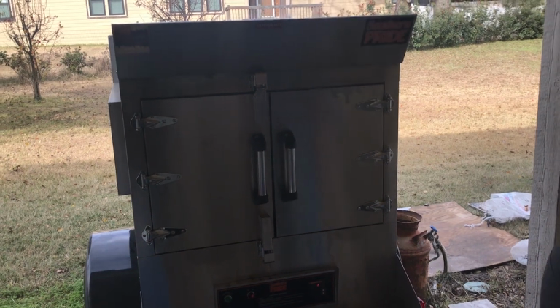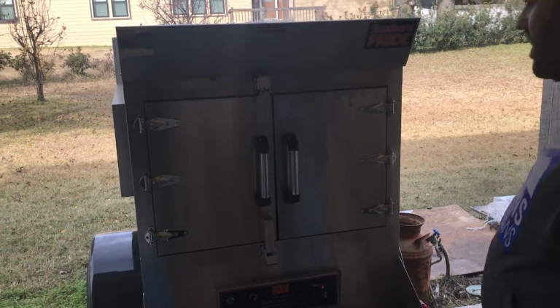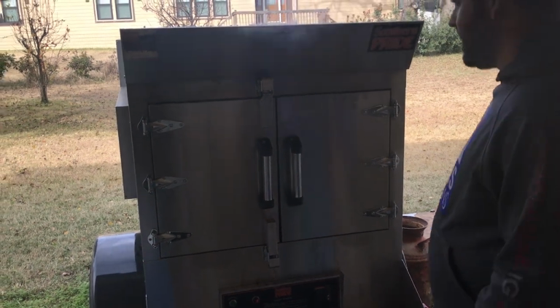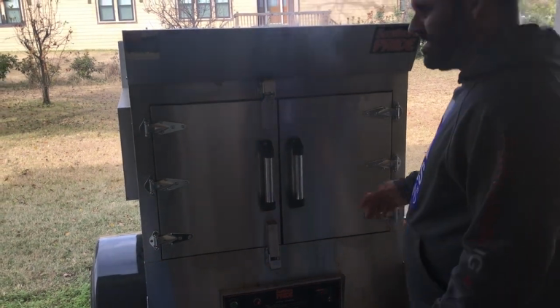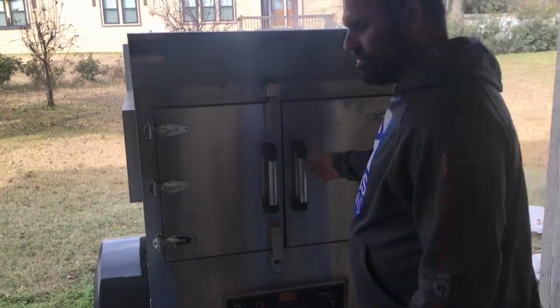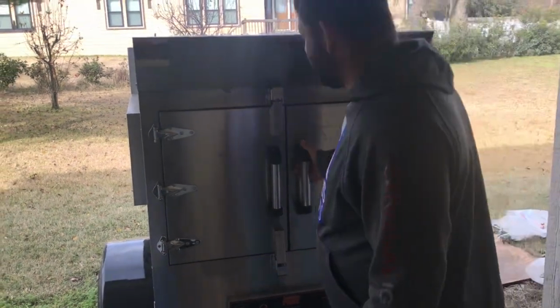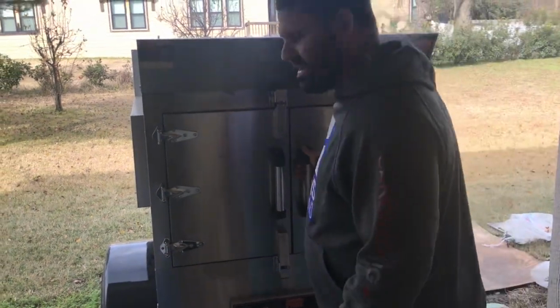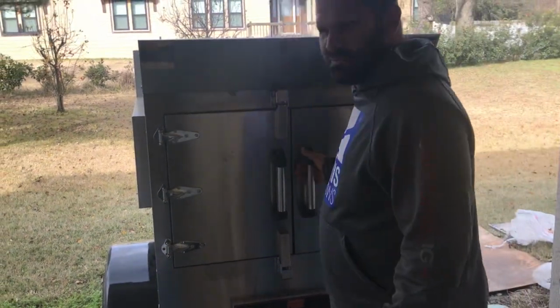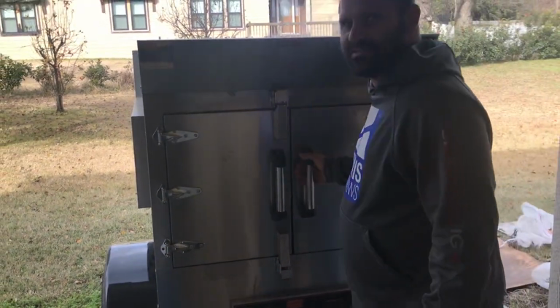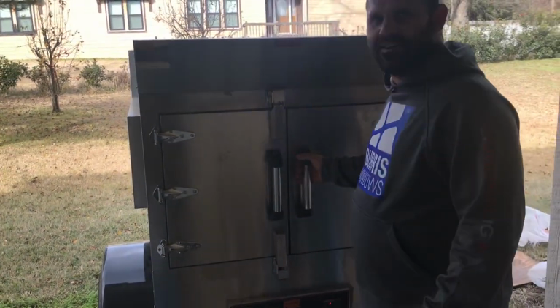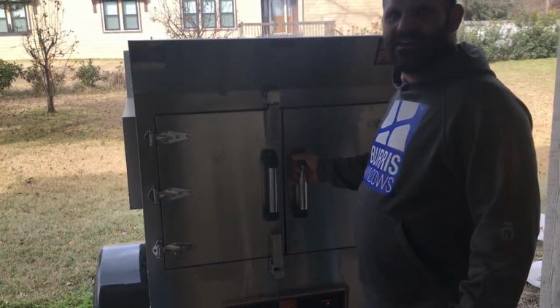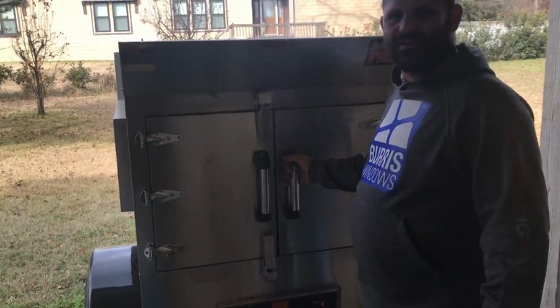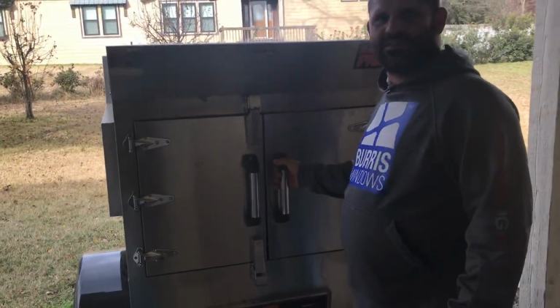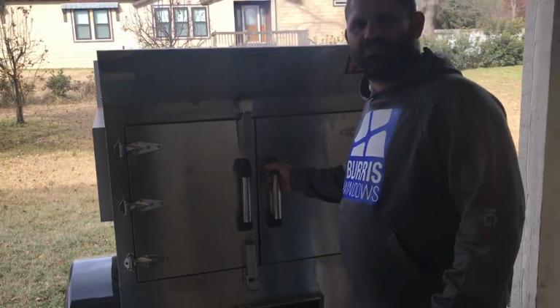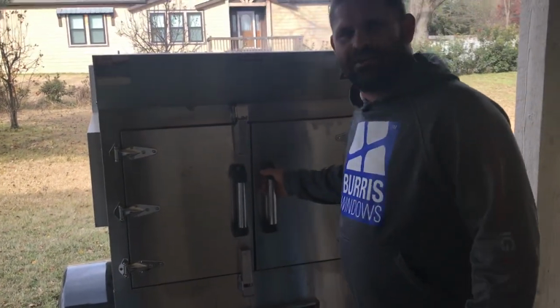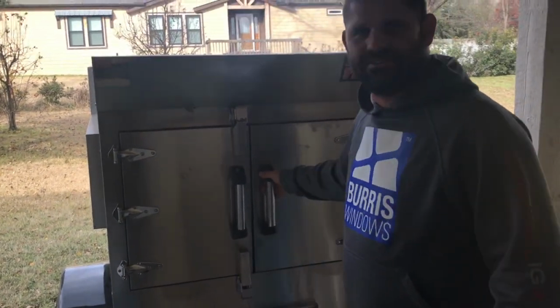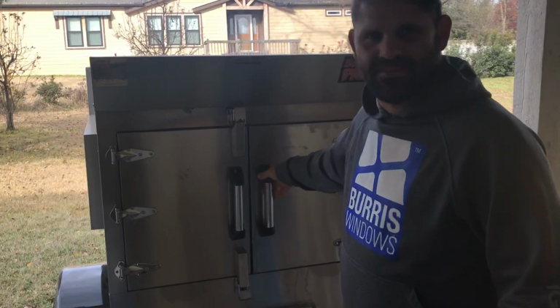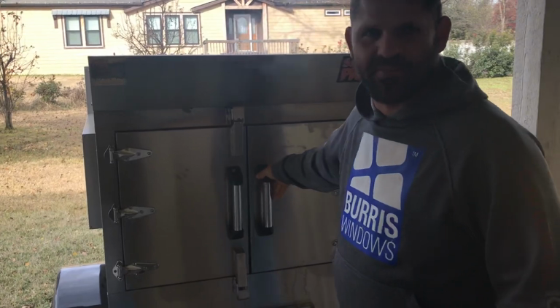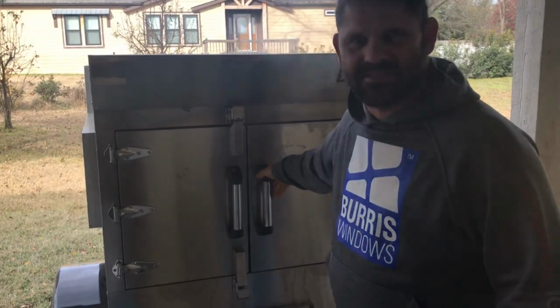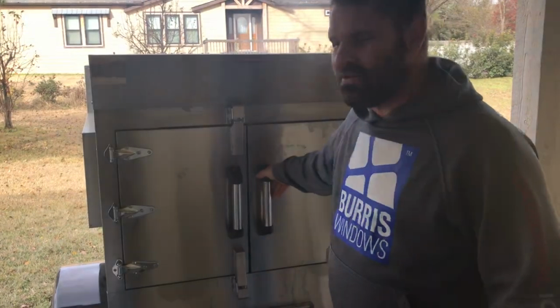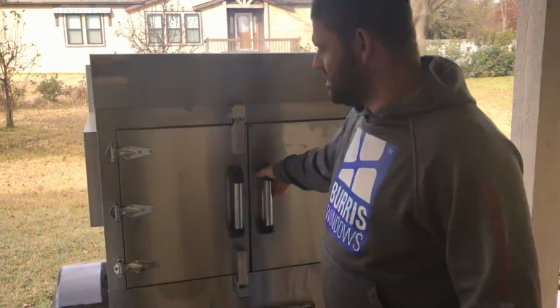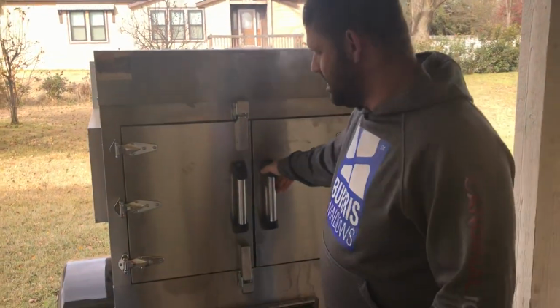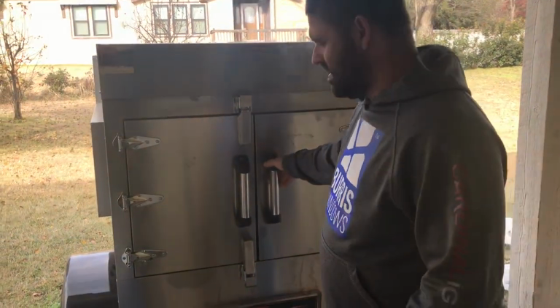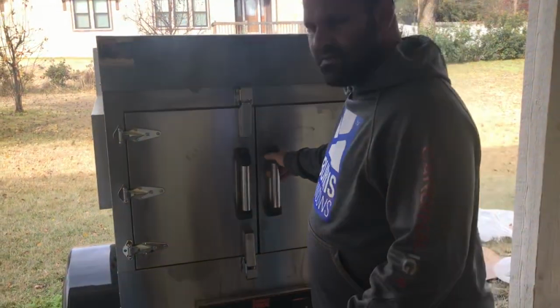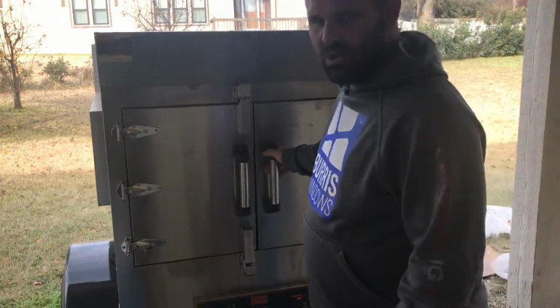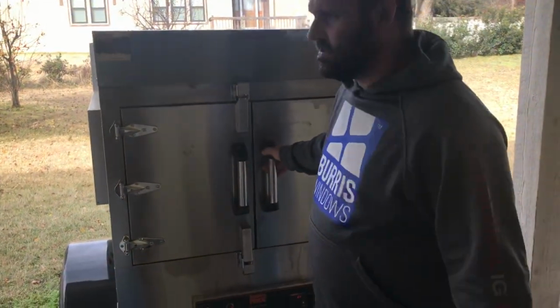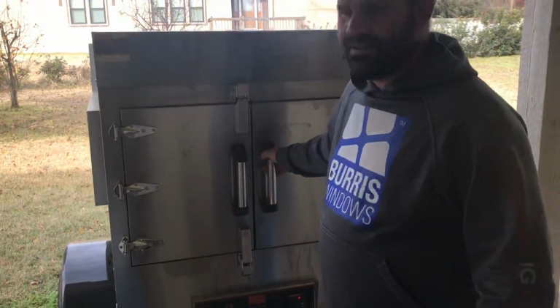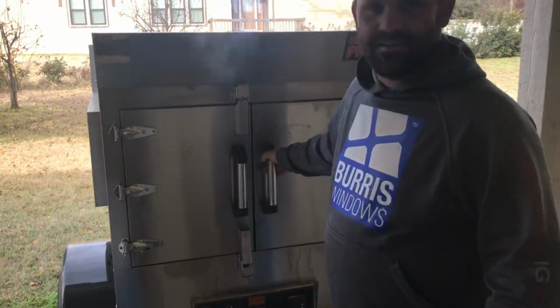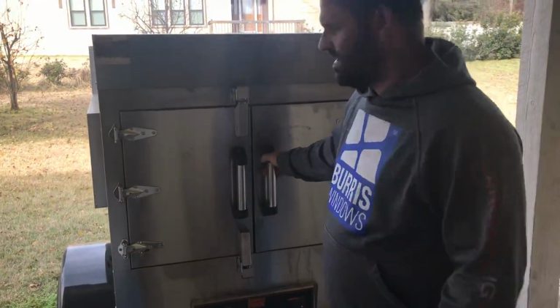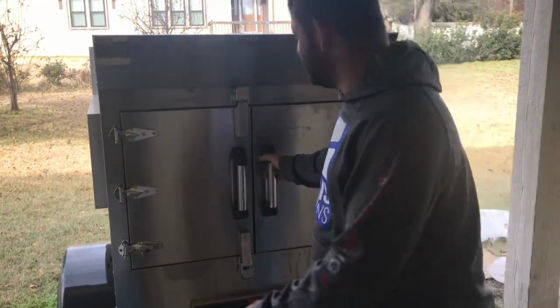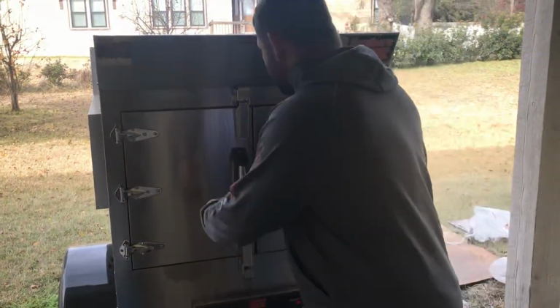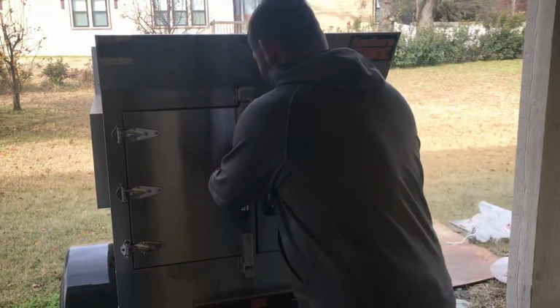Alright, today we're cooking a couple briskets on our SPX 300 Southern Pride Smoker mobile unit. Here's what we got.